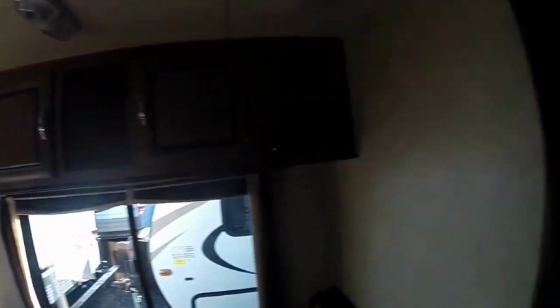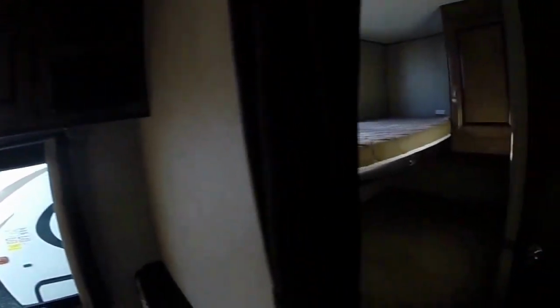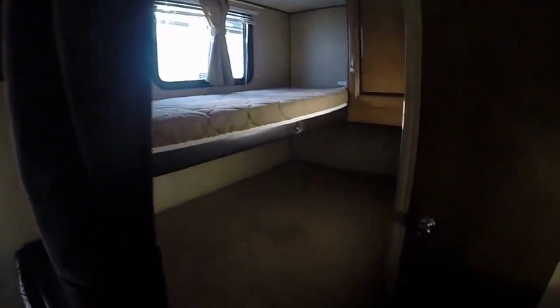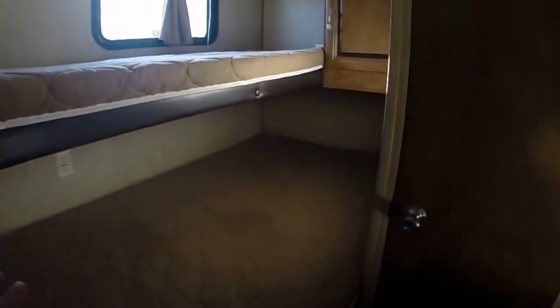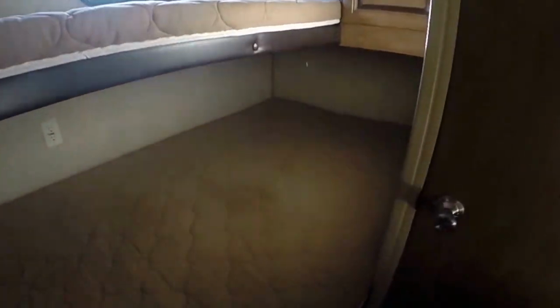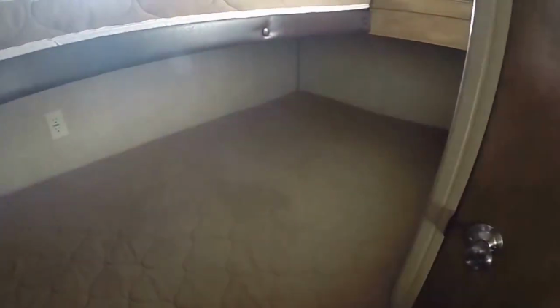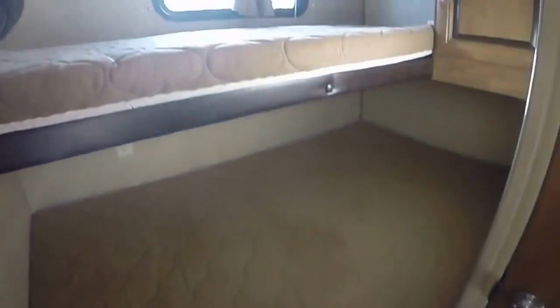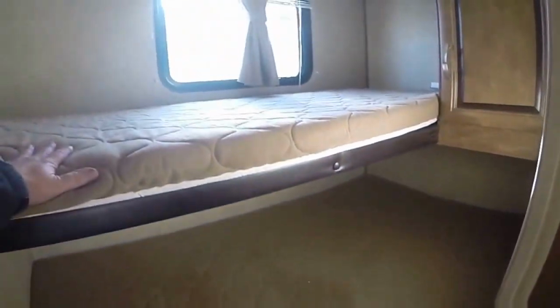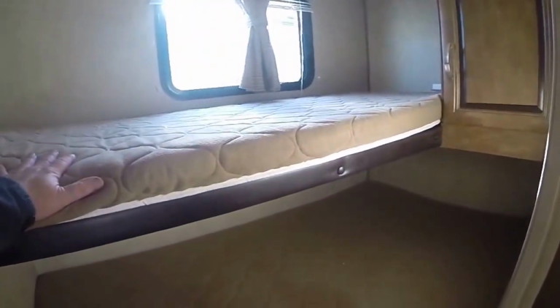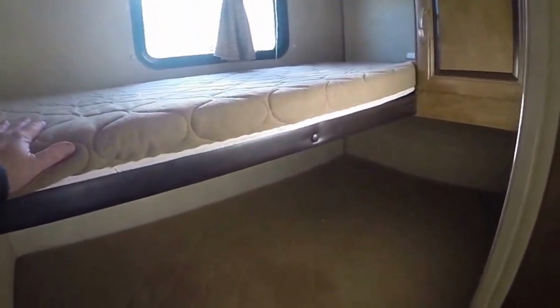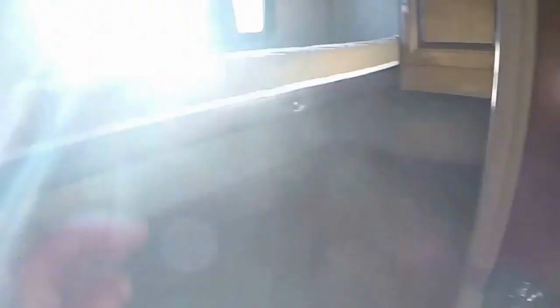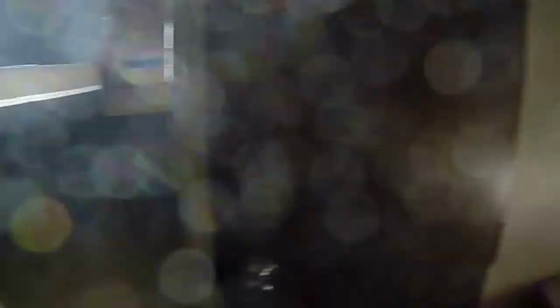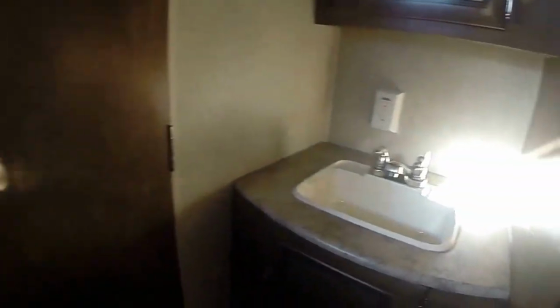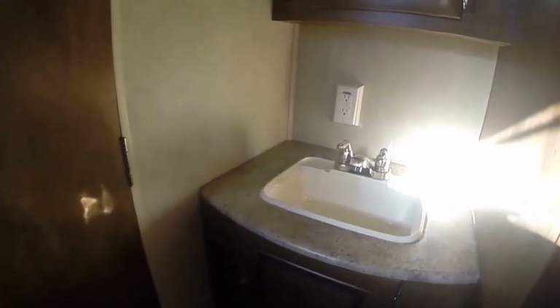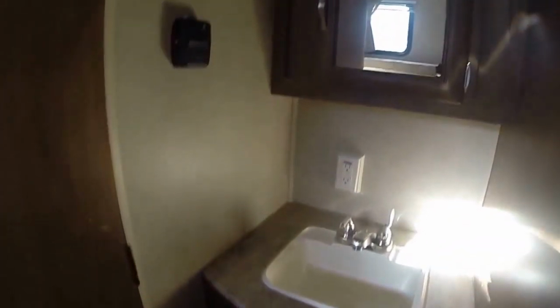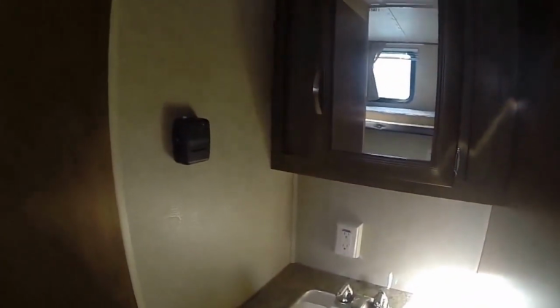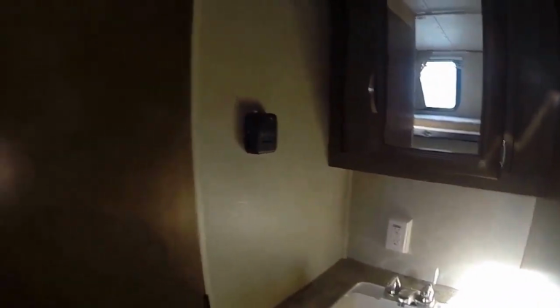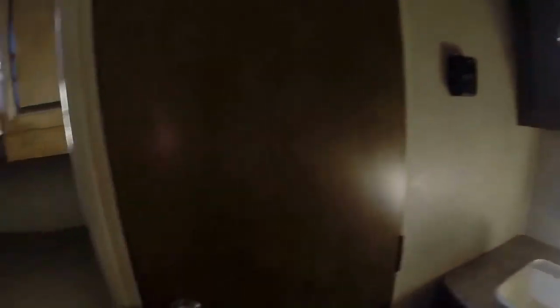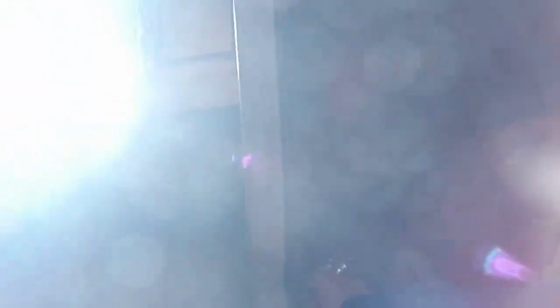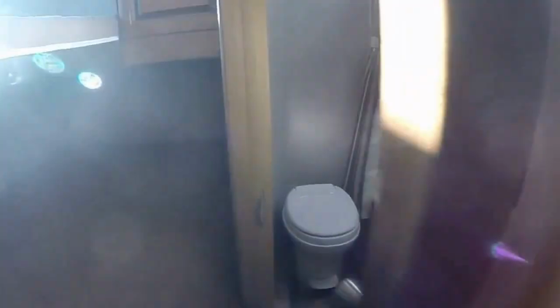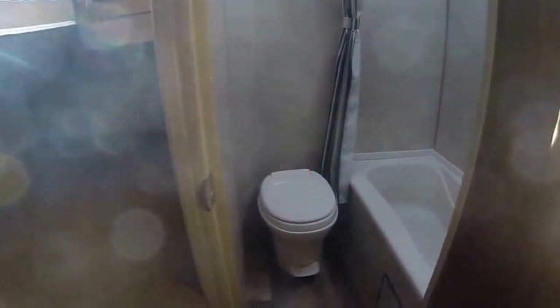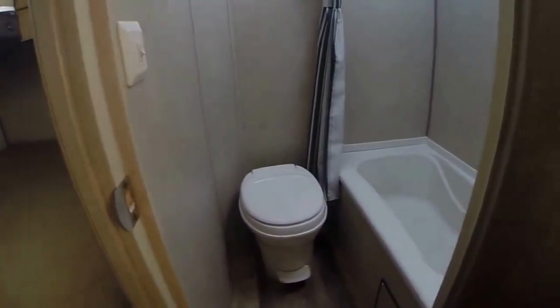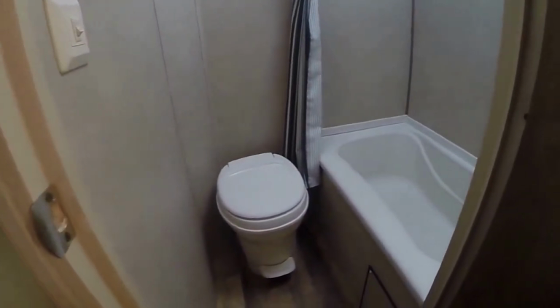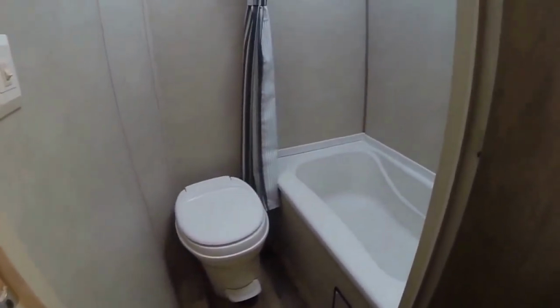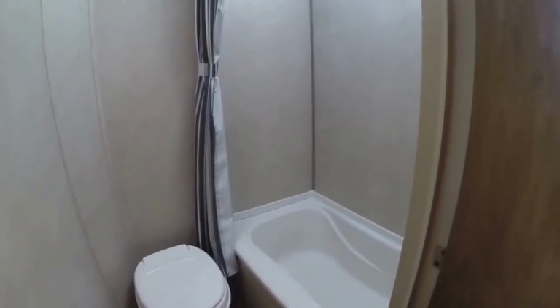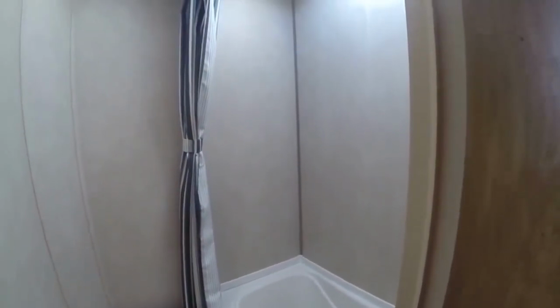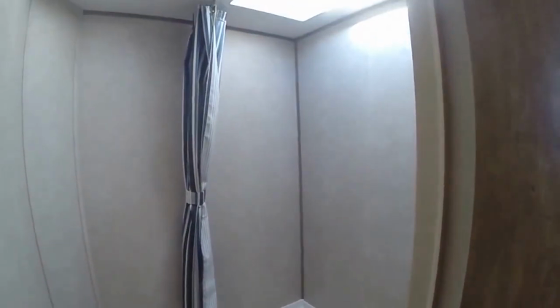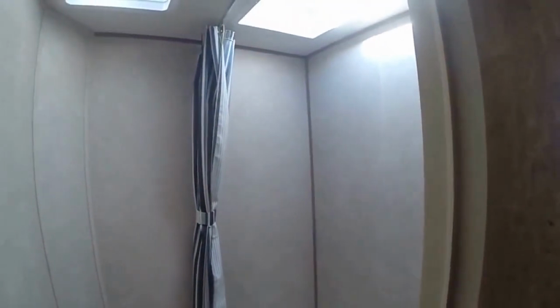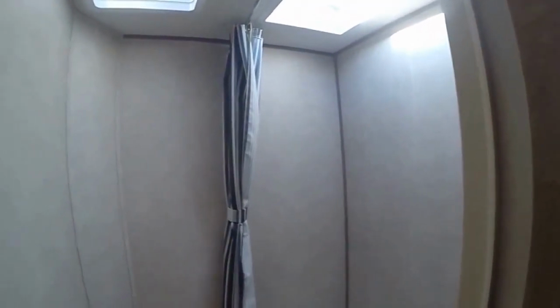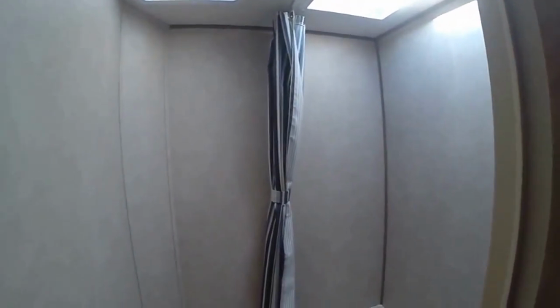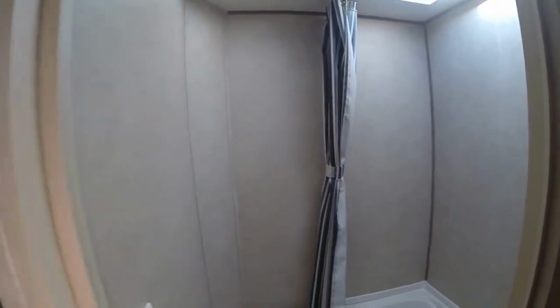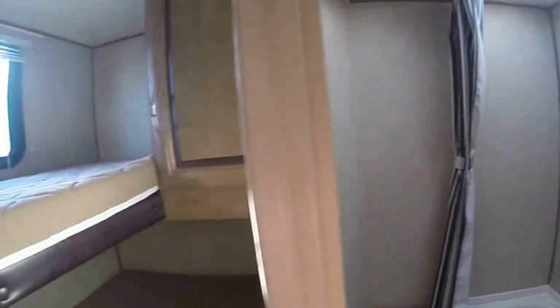Look at these bunk beds — you've got a double bunk on the bottom and a single on top. We've got our sink, vanity mirror, and in the back we have the toilet, shower tub stall with skylight and power exhaust vent.